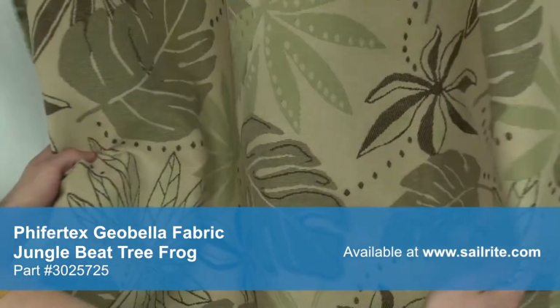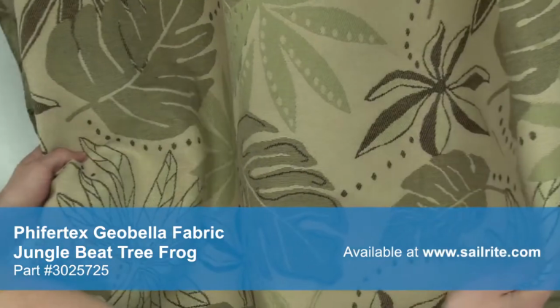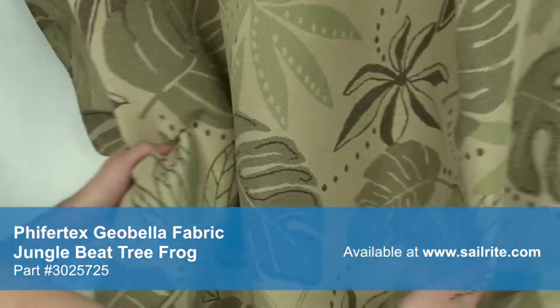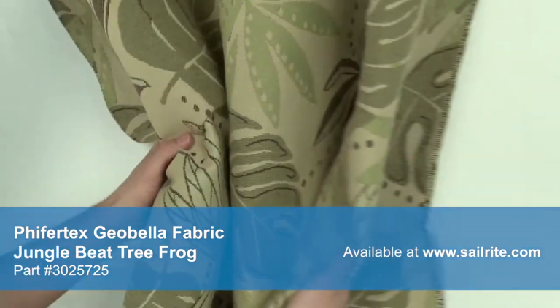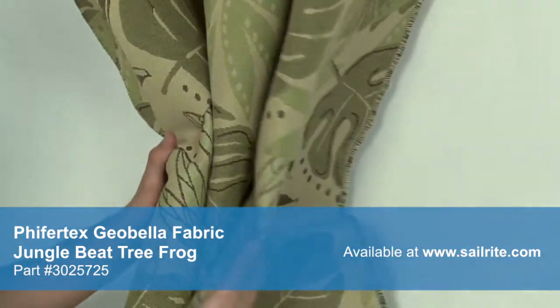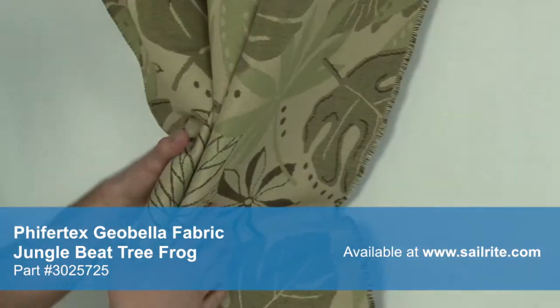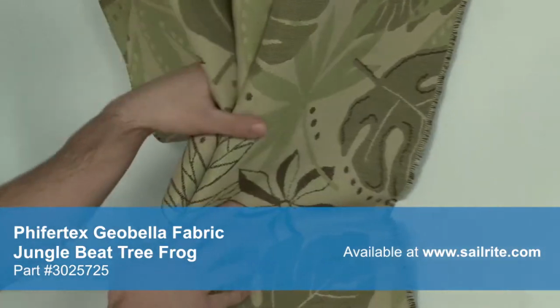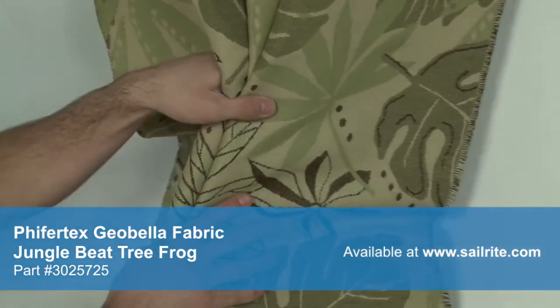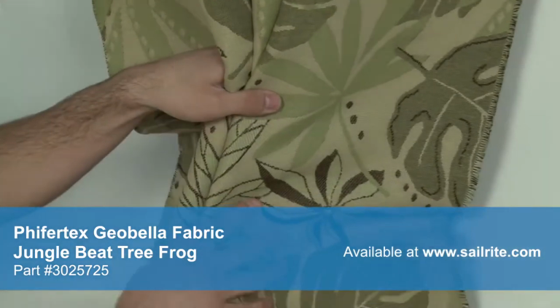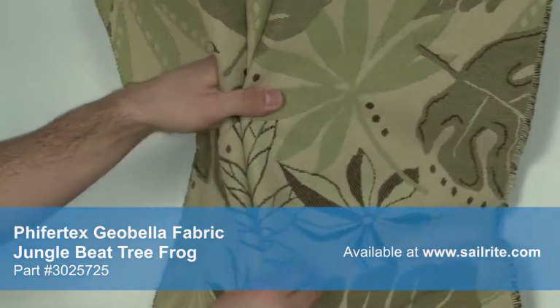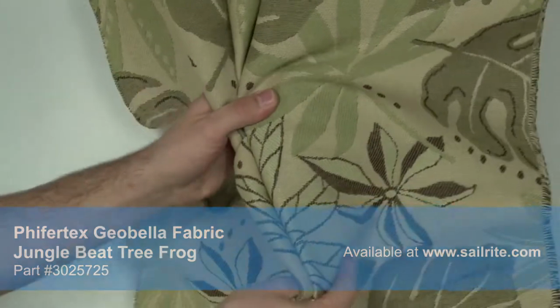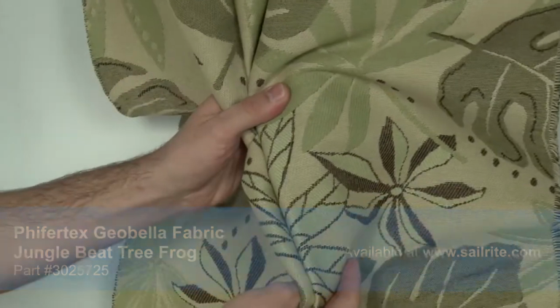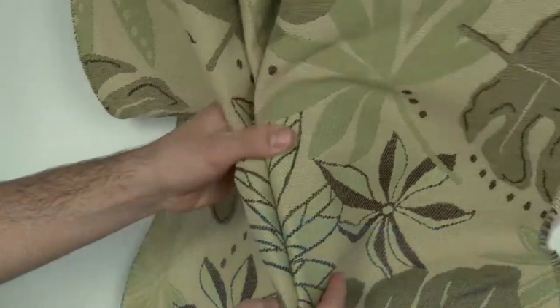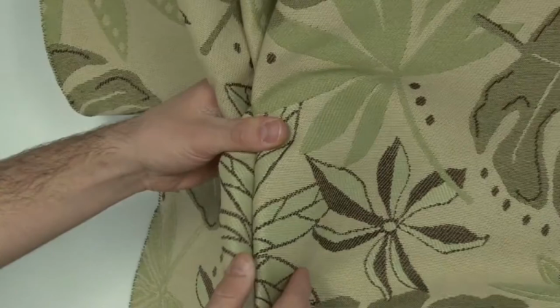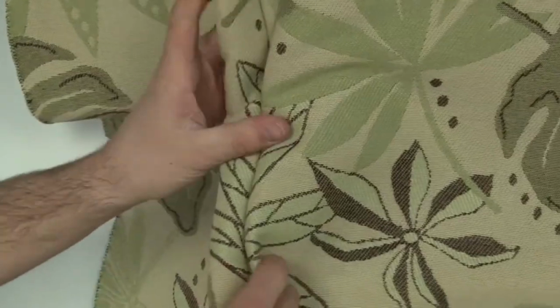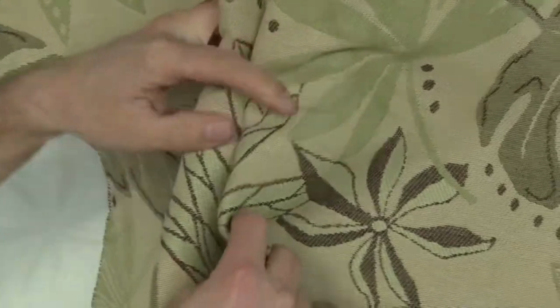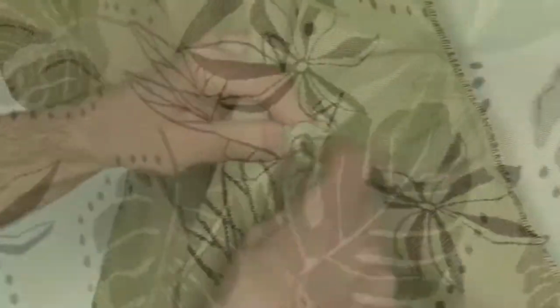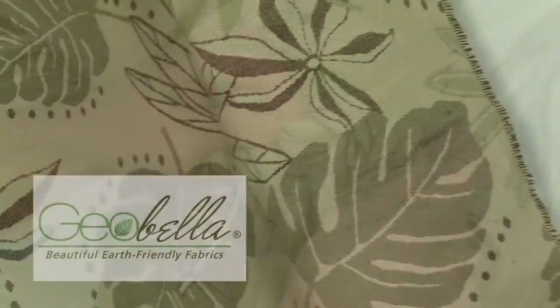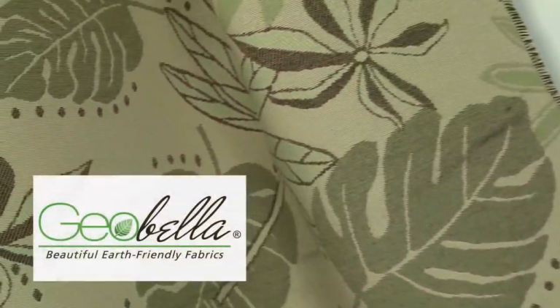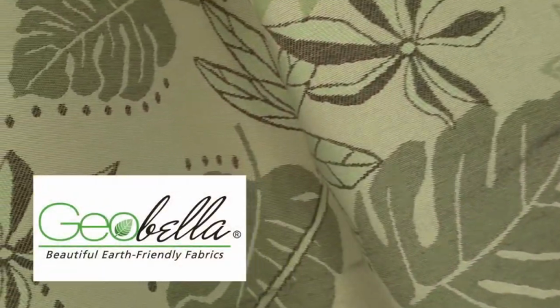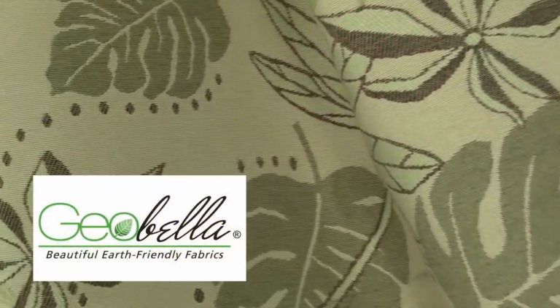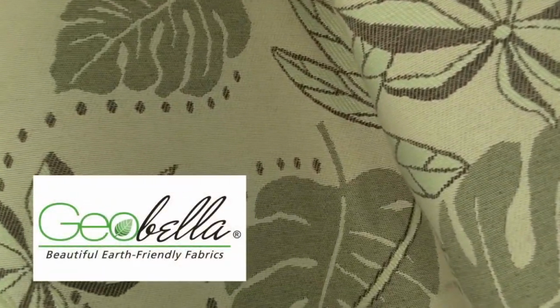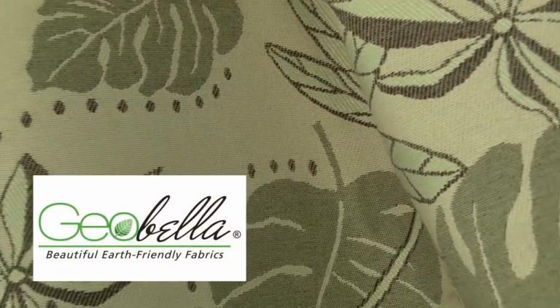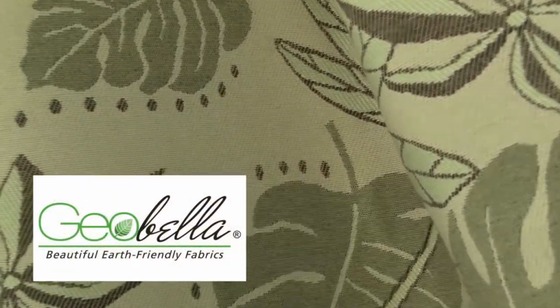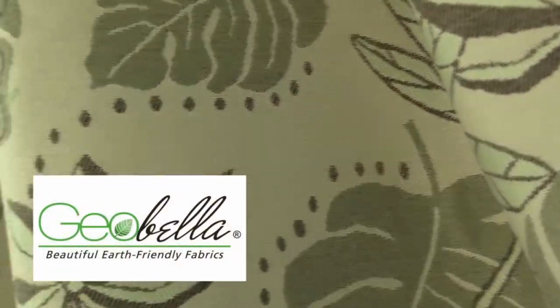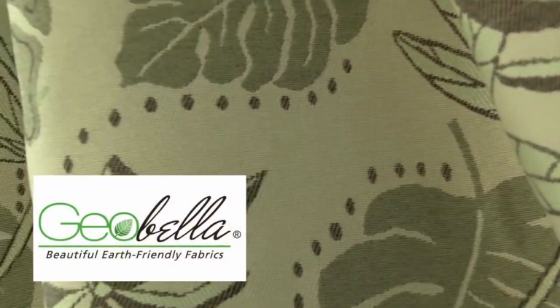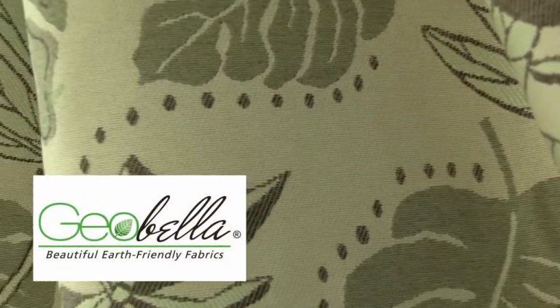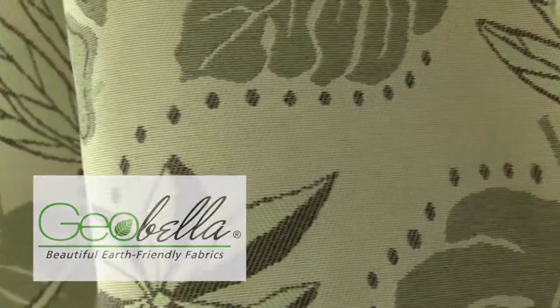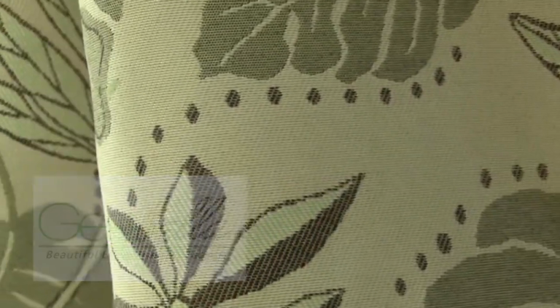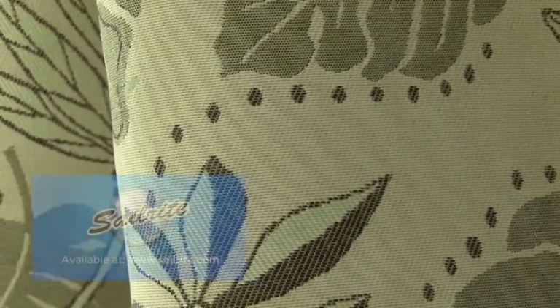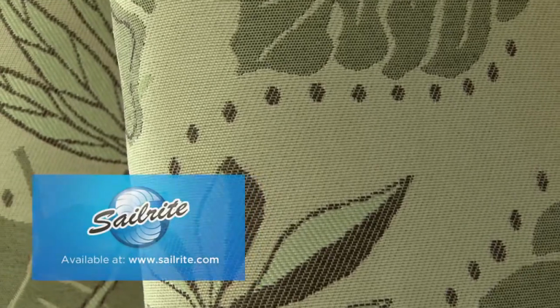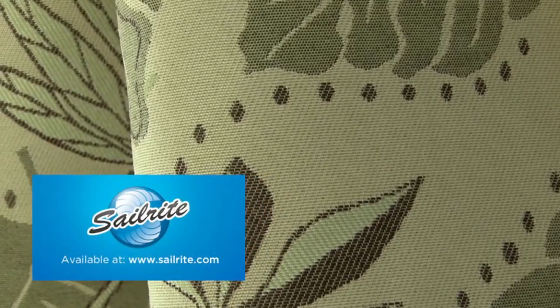Geobella Fabric is designed for outdoor use, but is also suitable for indoor applications. There is a right and wrong side to this upholstery fabric, meaning only one side is meant to be exposed to the outside.